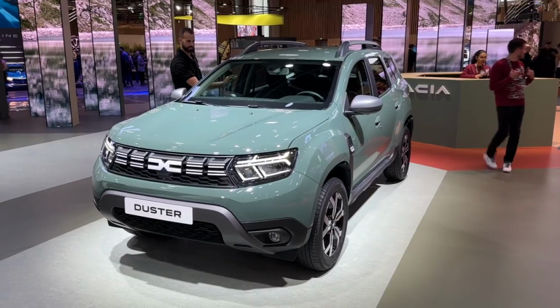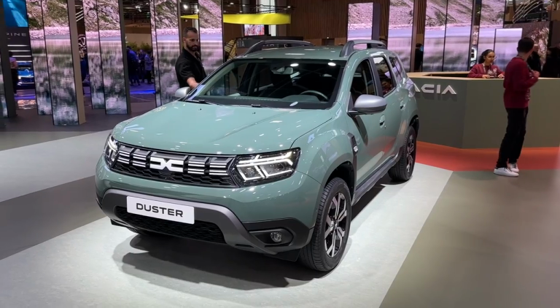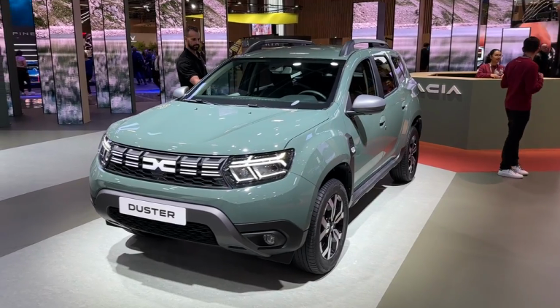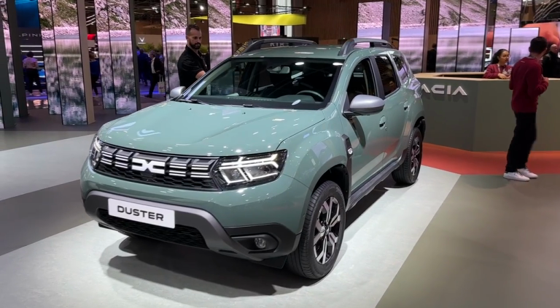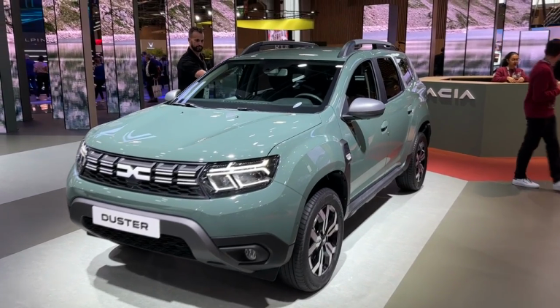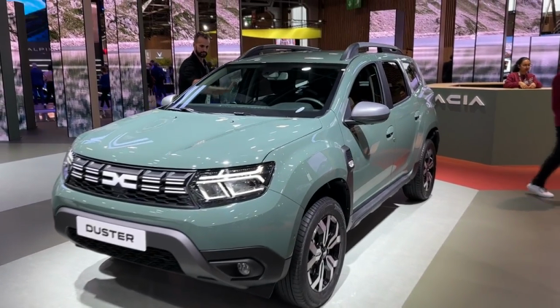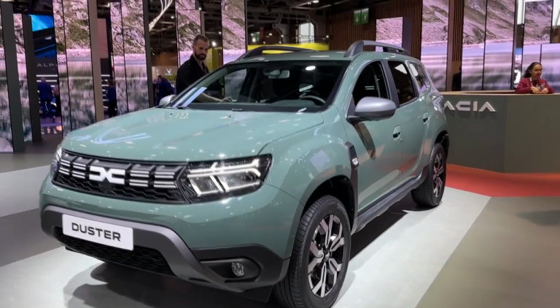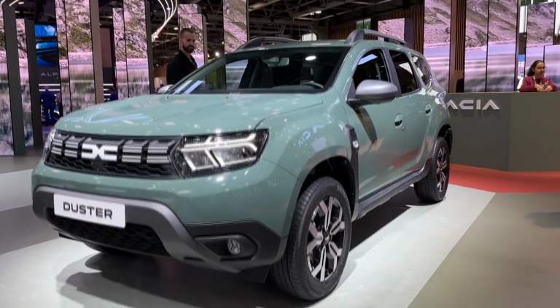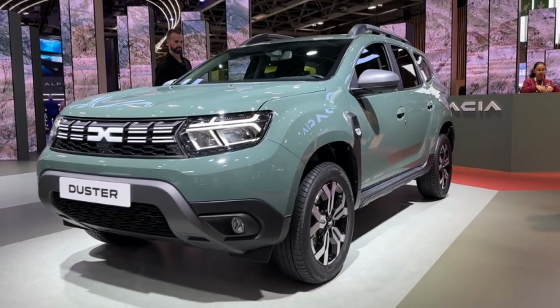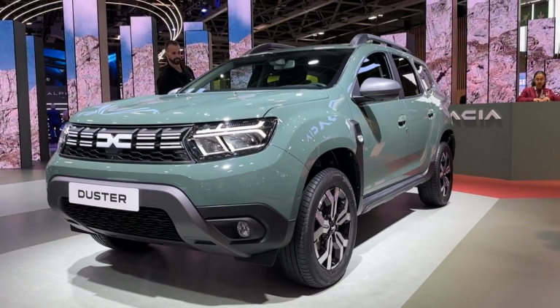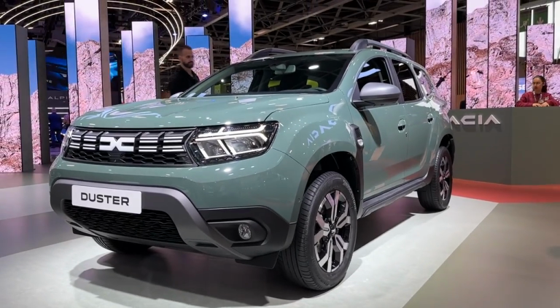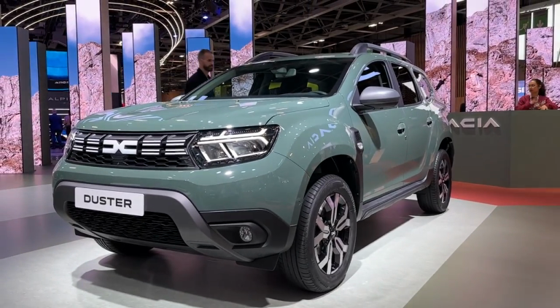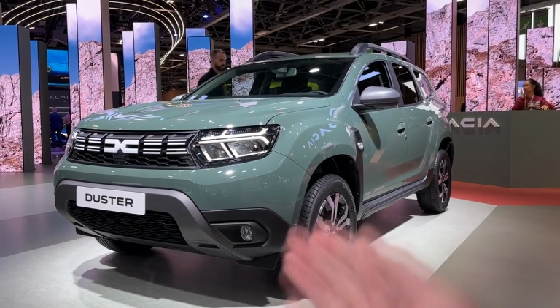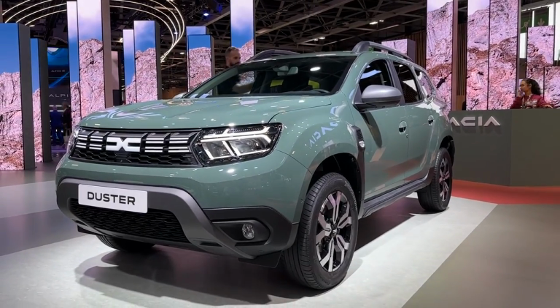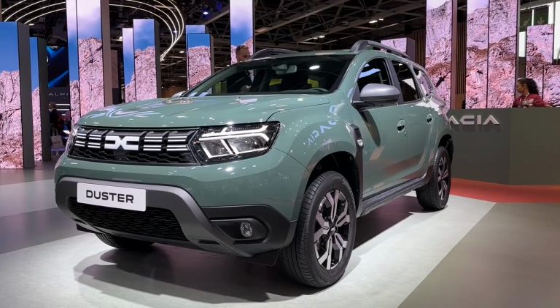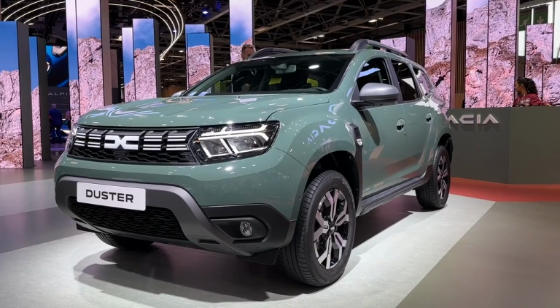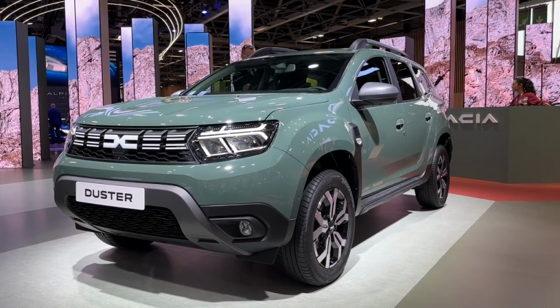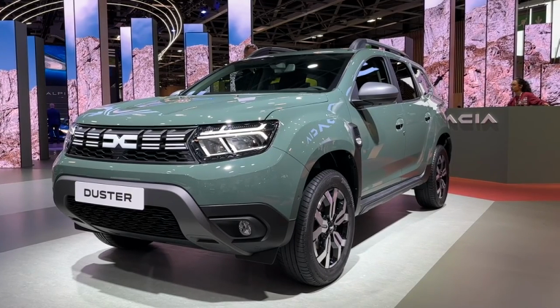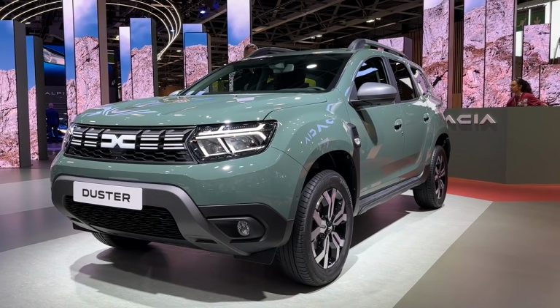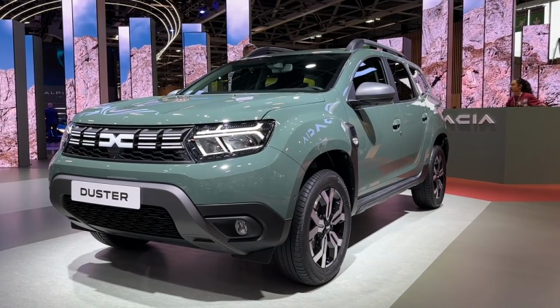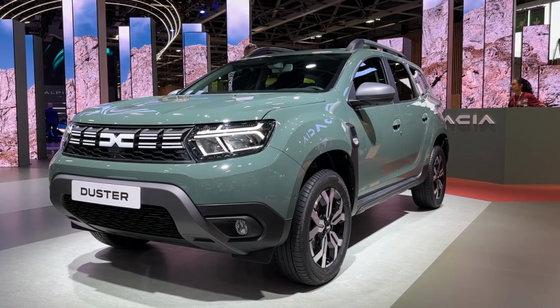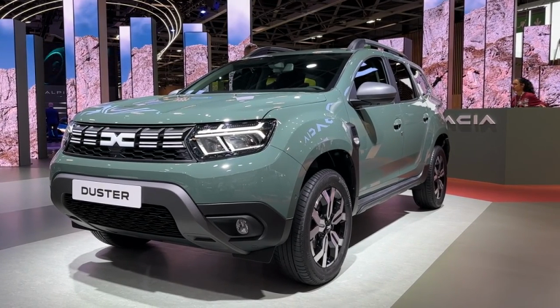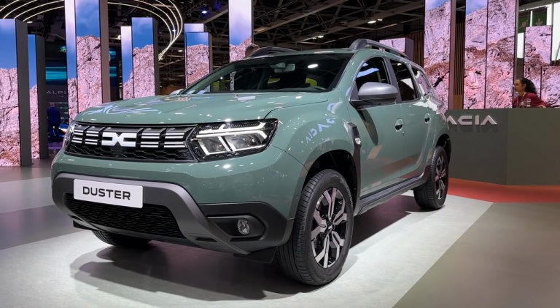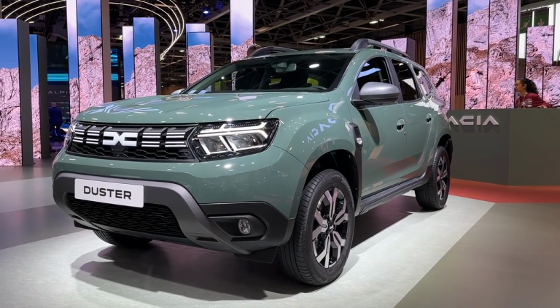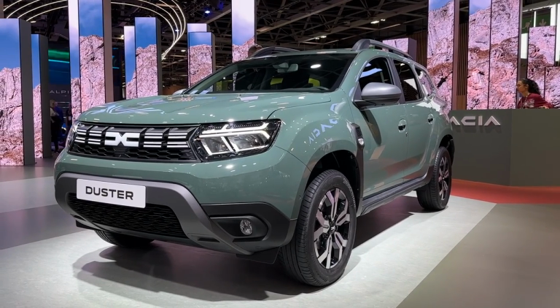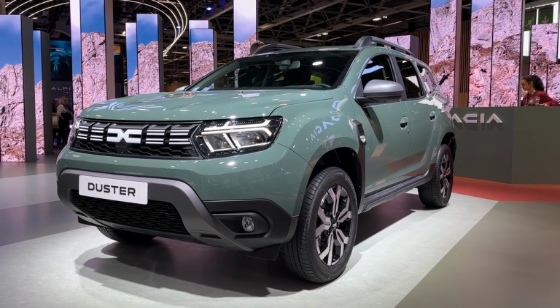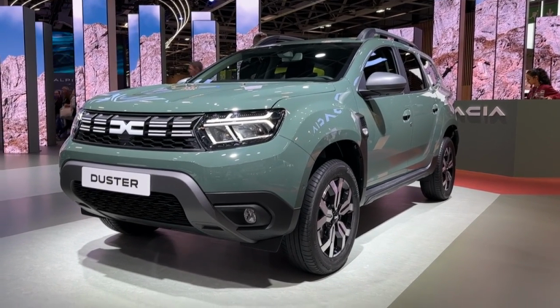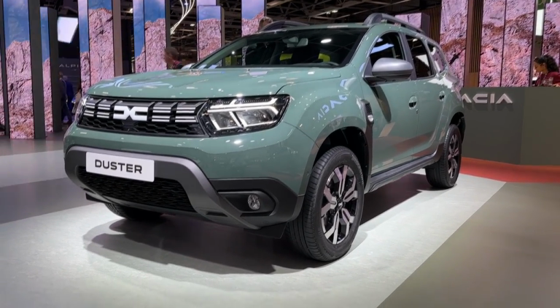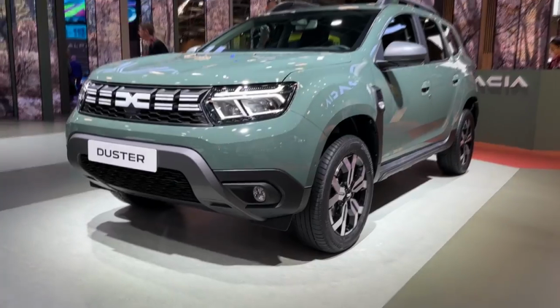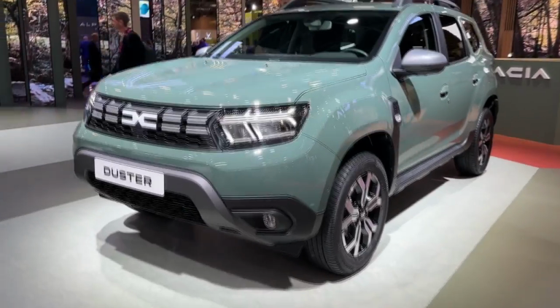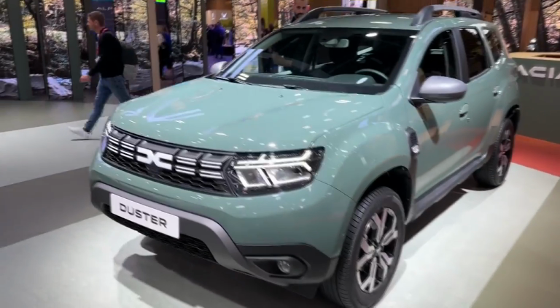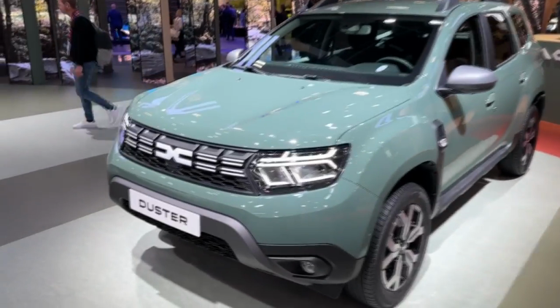Hello guys! Welcome back to the channel. Welcome back to the new video, and today we are at the Paris Car Show taking a look at the new Dacia Duster — this is the facelifted version, 2023 model.